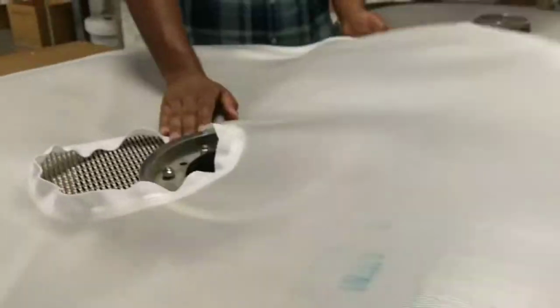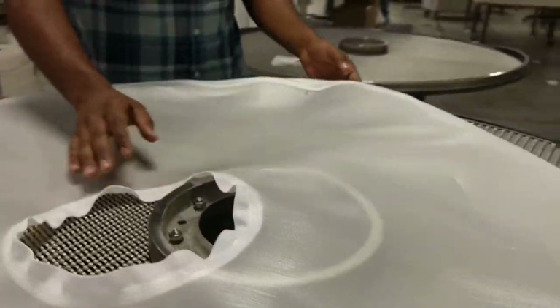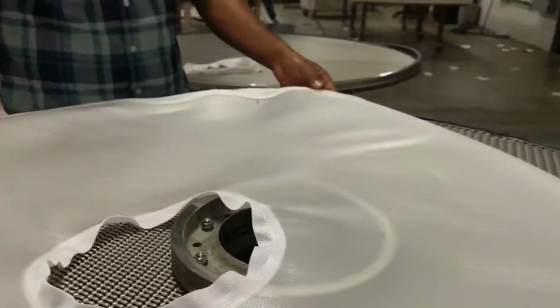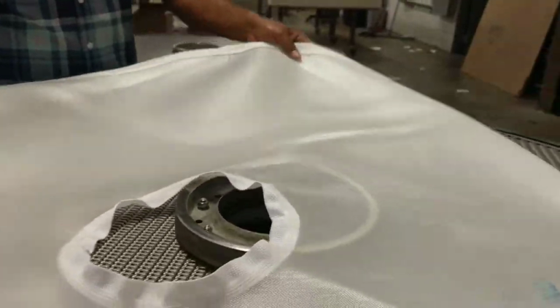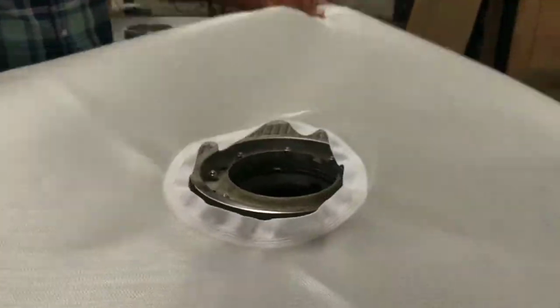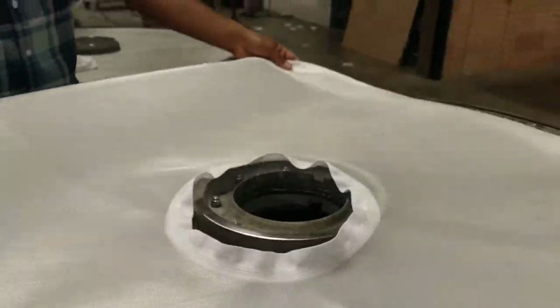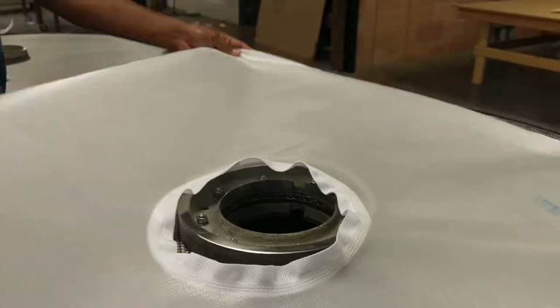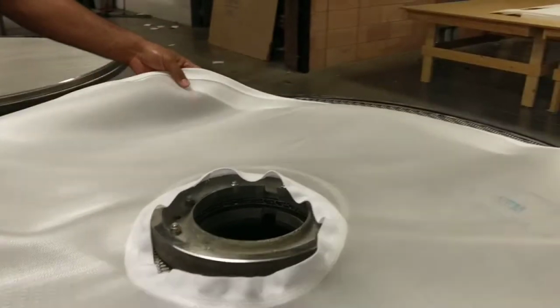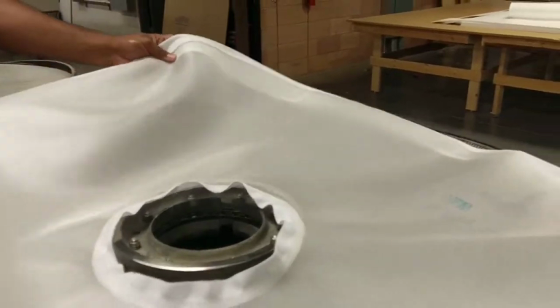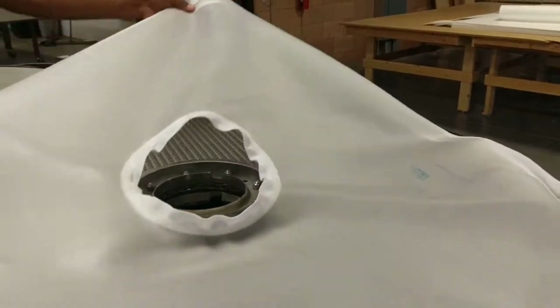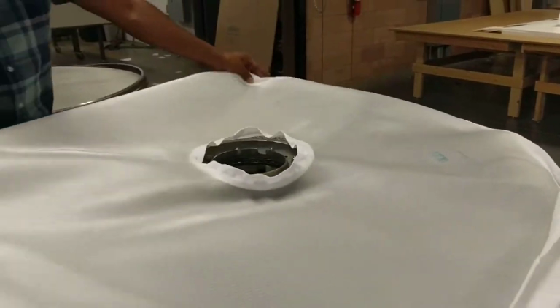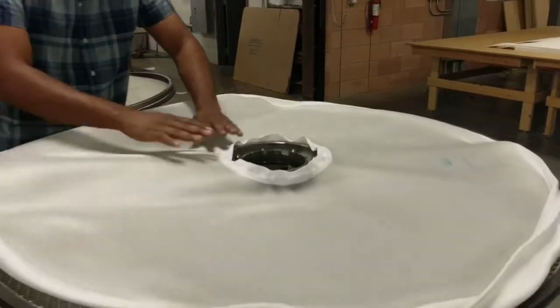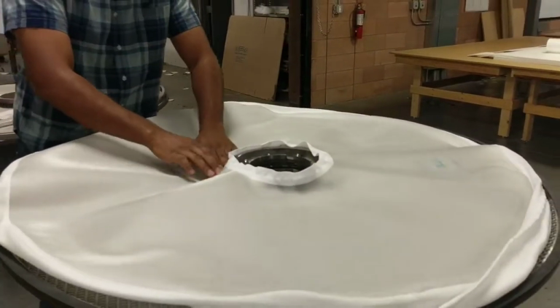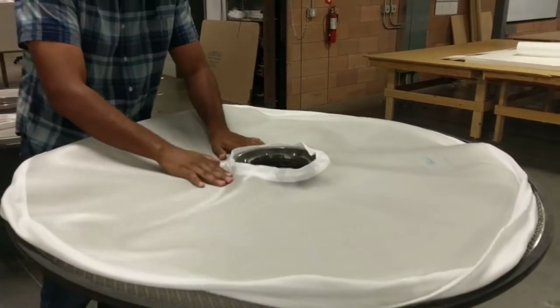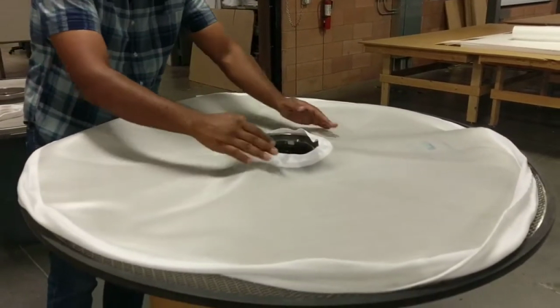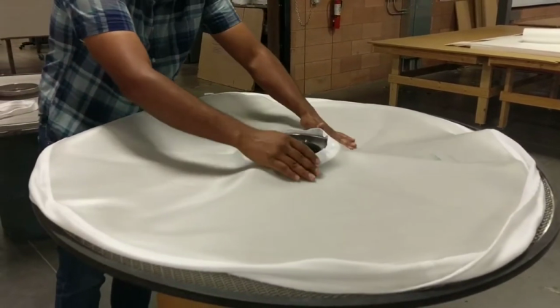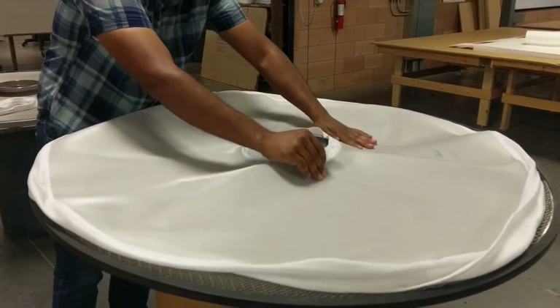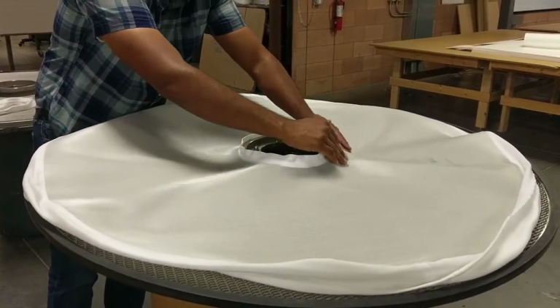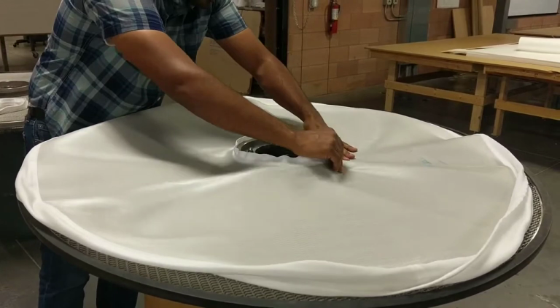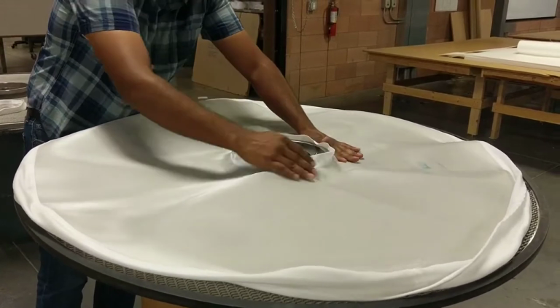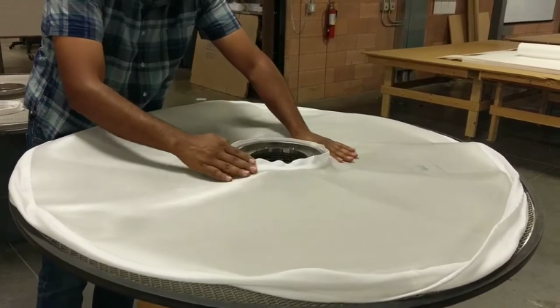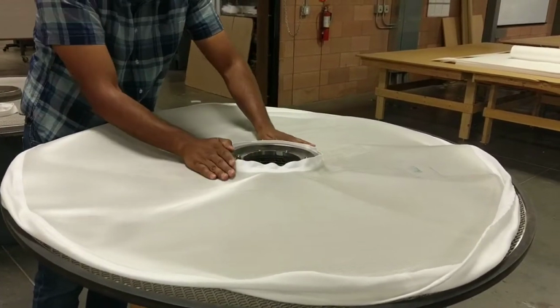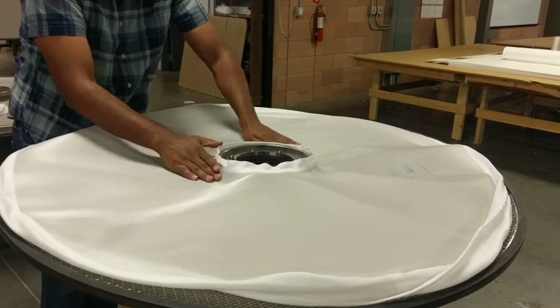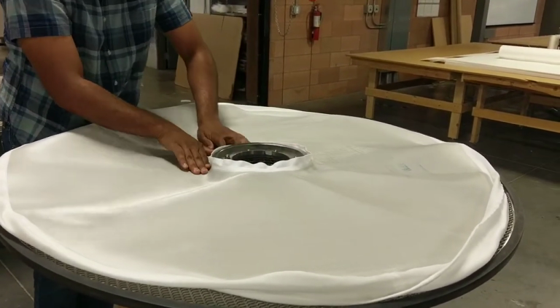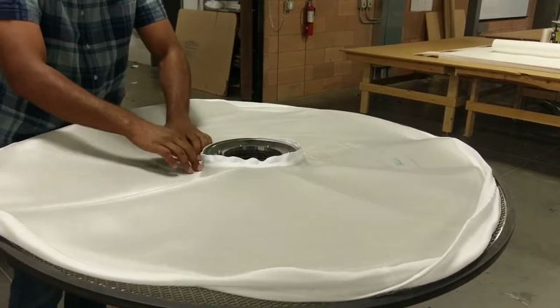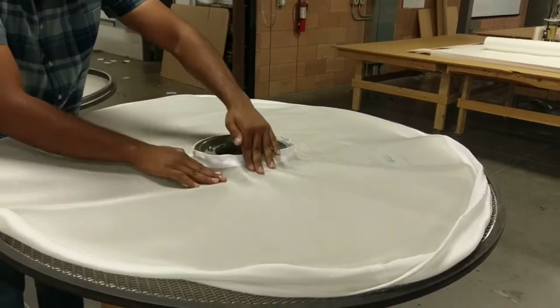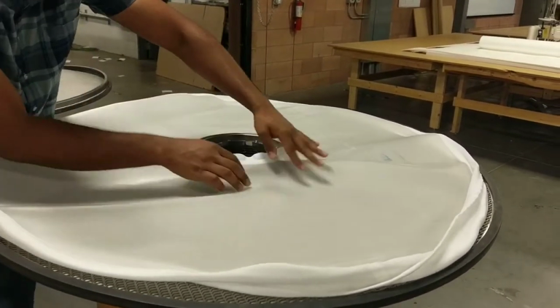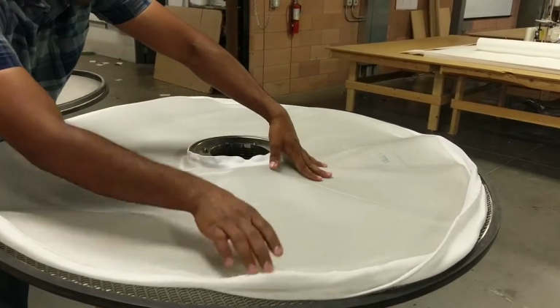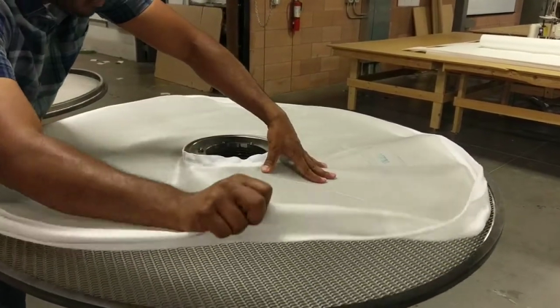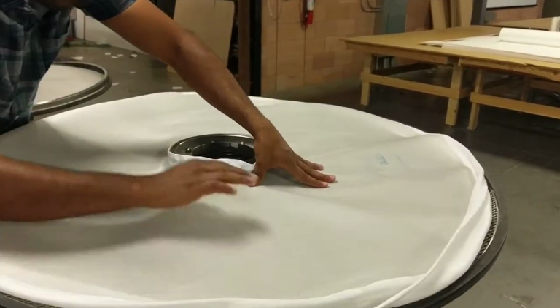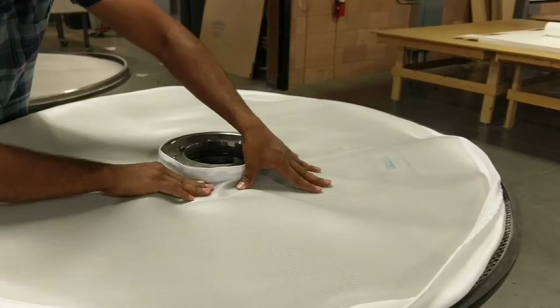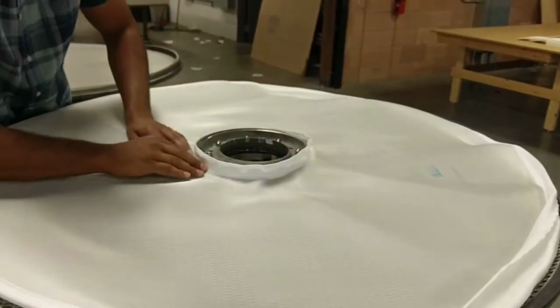The first step of bag installation is to center the bag over the leaf, matching the hub flange to the center hub. Press the hub flange down over the center hub so that the filter bag is flat against the surface of the filter leaf.